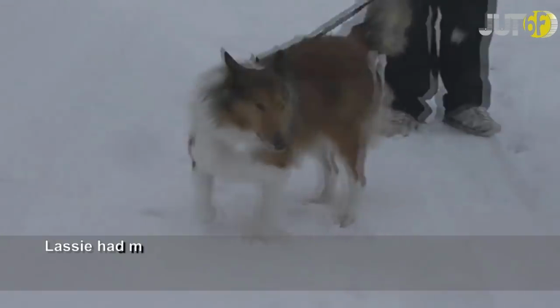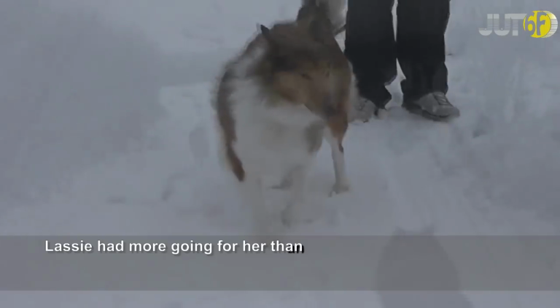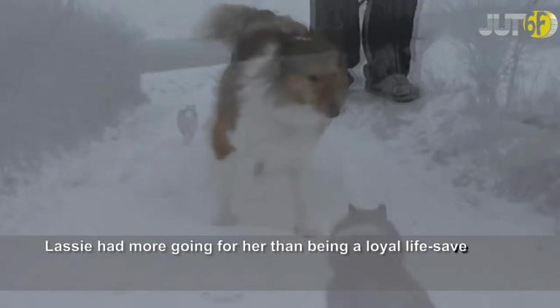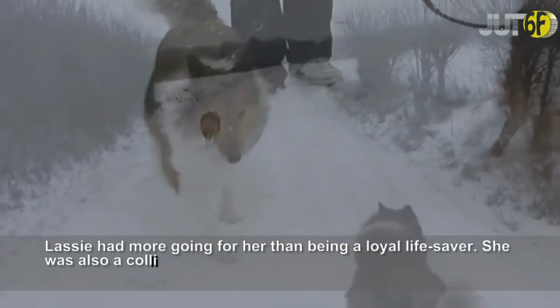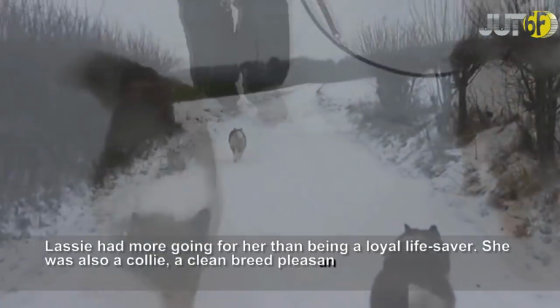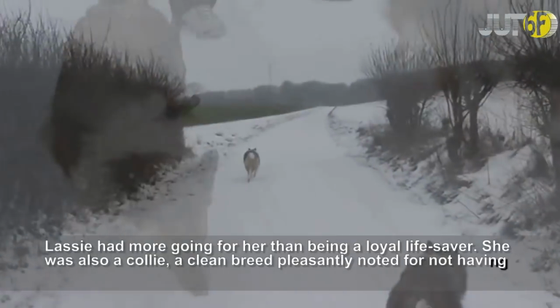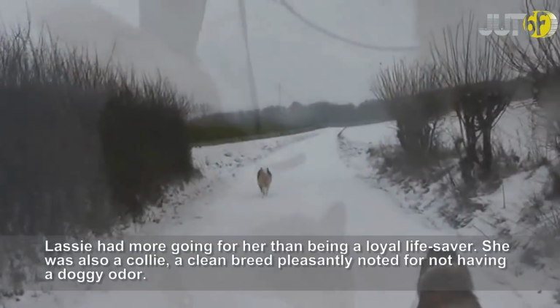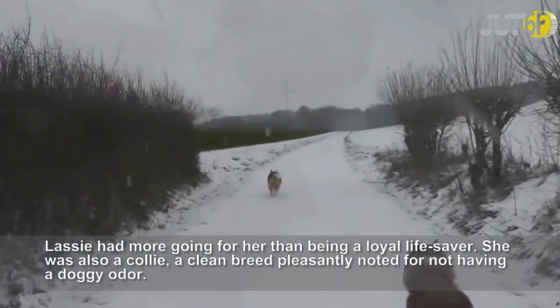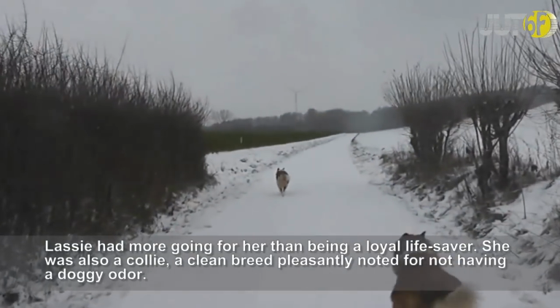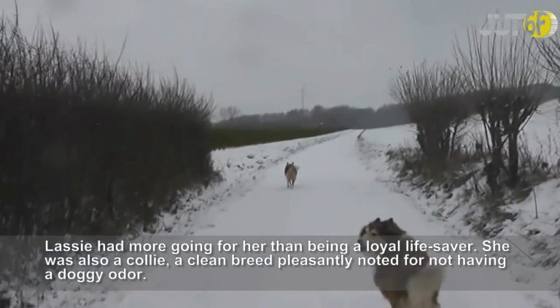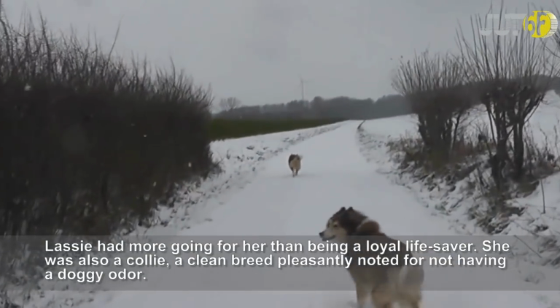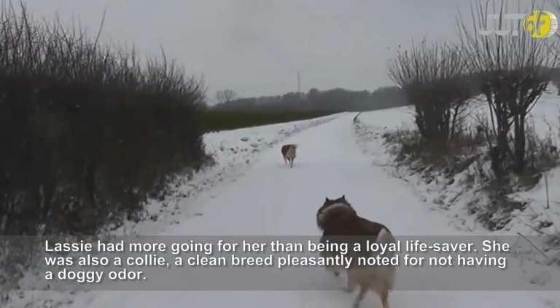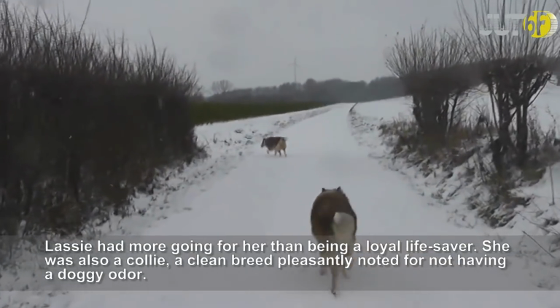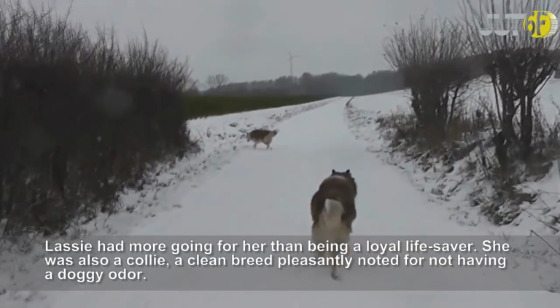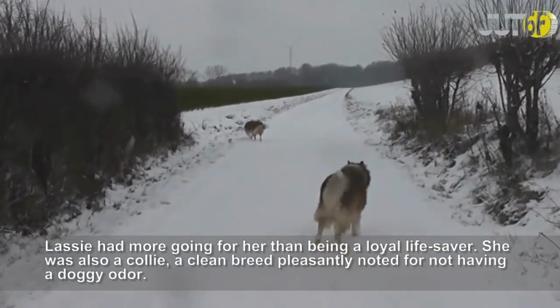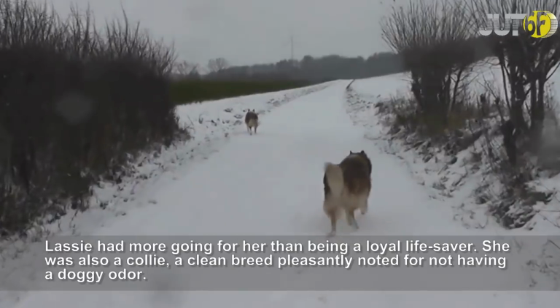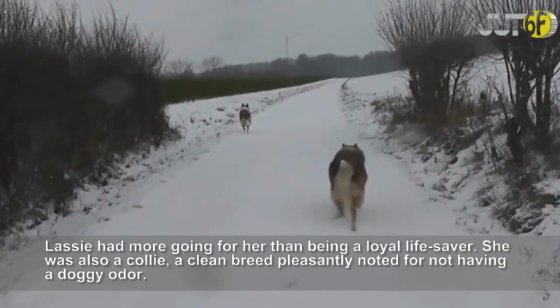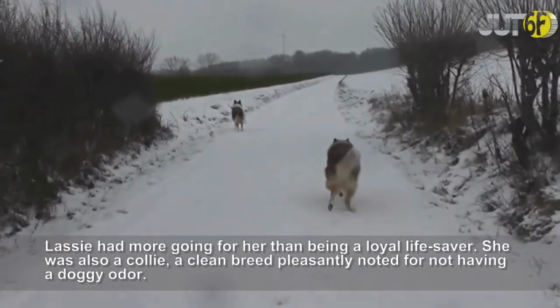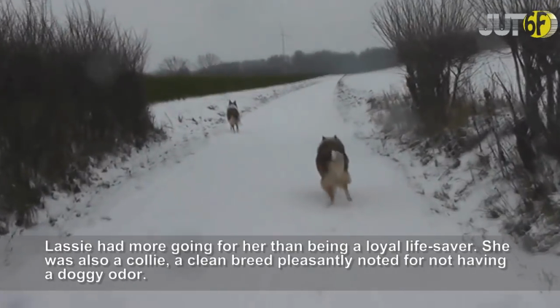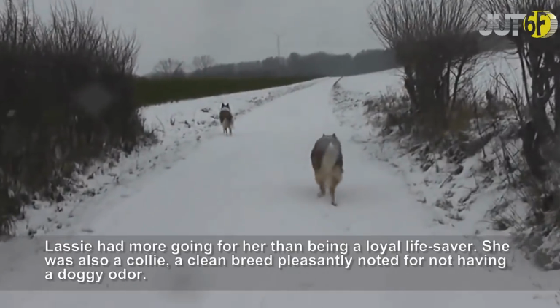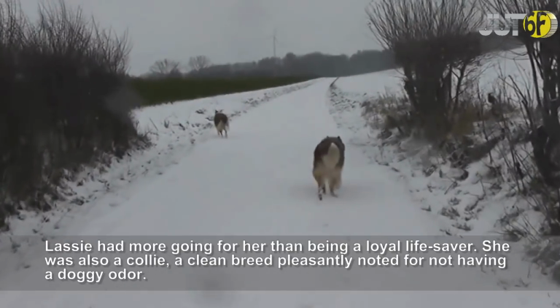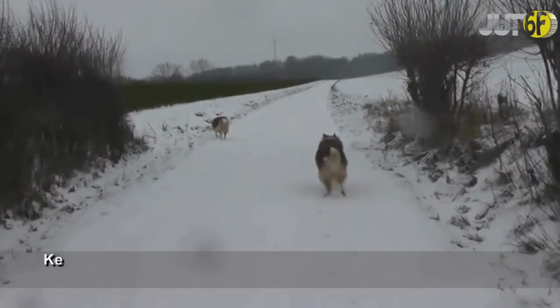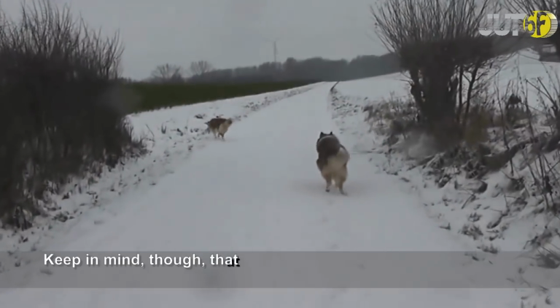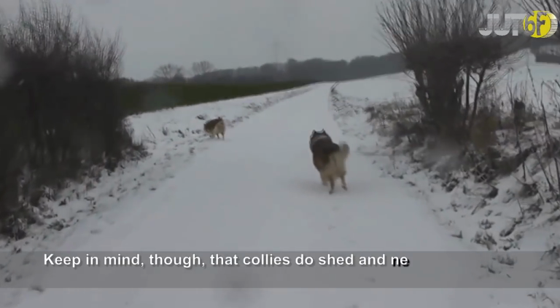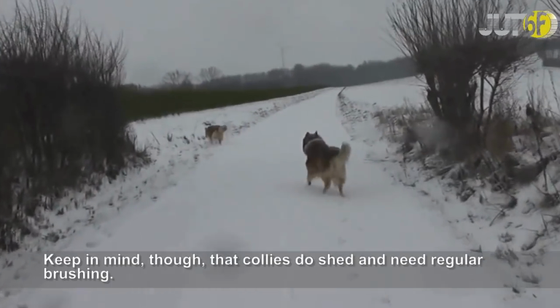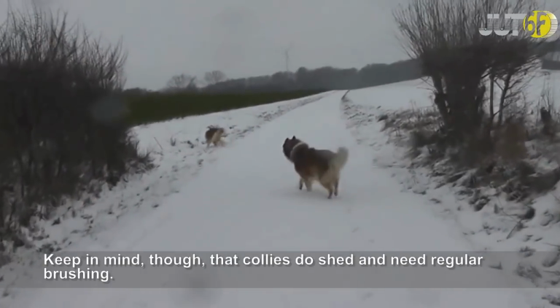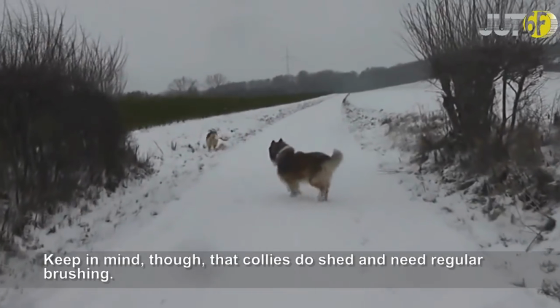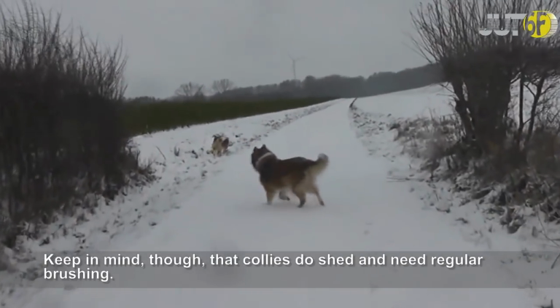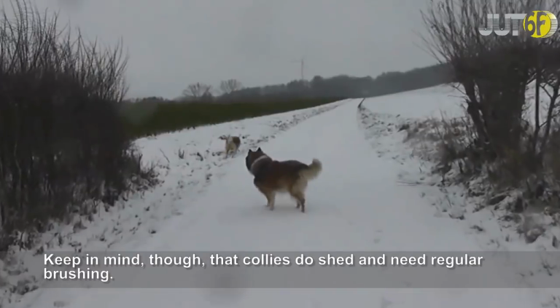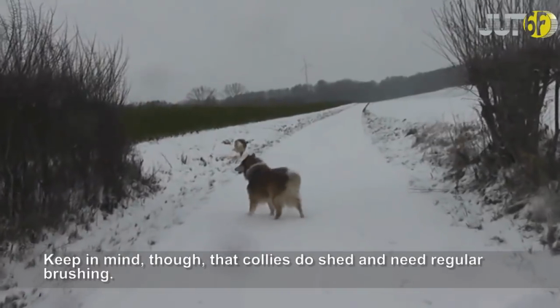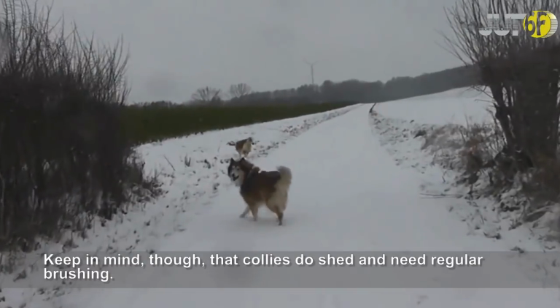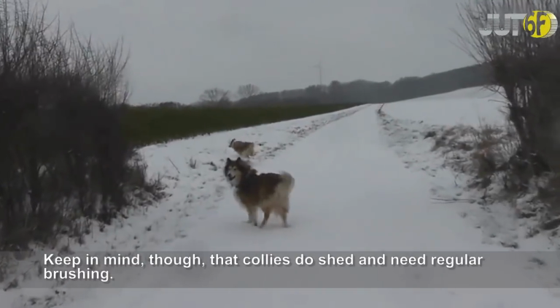Lassie had more going for her than being a loyal lifesaver. She was also a collie, a clean breed pleasantly noted for not having a doggy odor. Keep in mind, though, that collies do shed and need regular brushing.